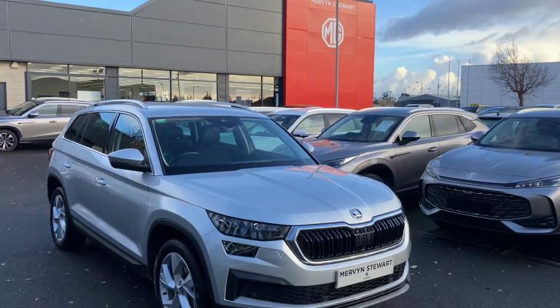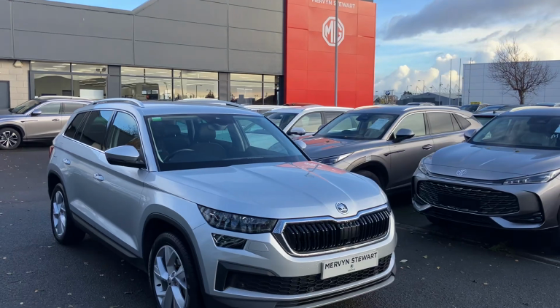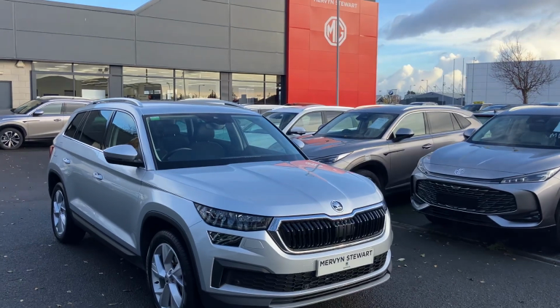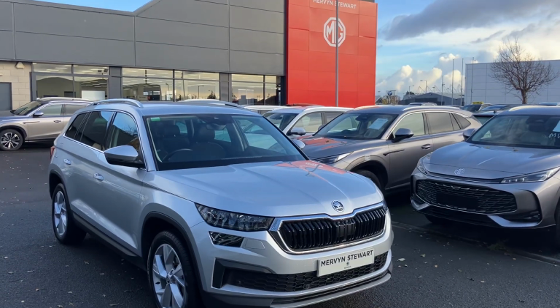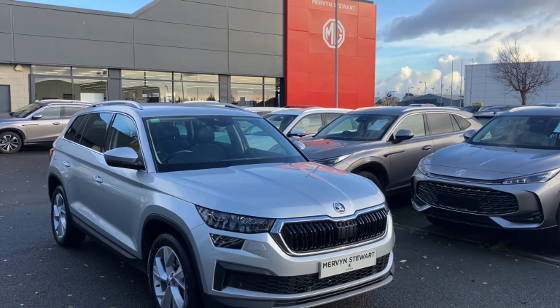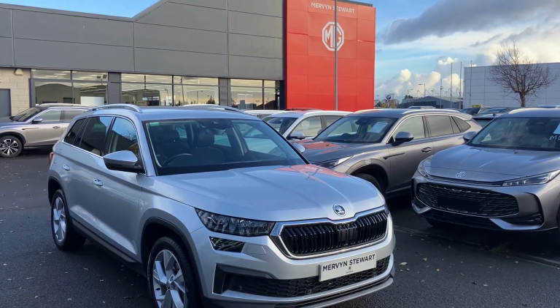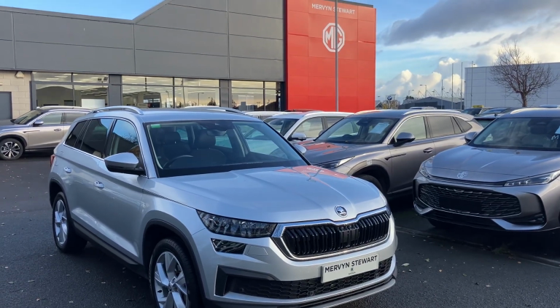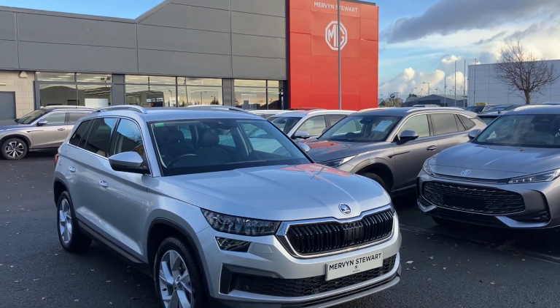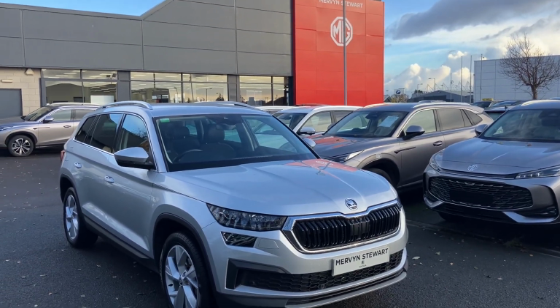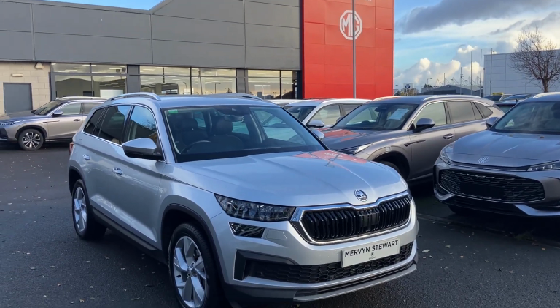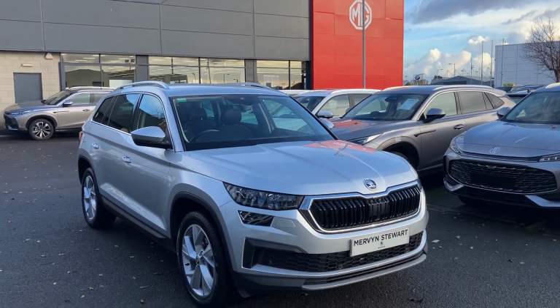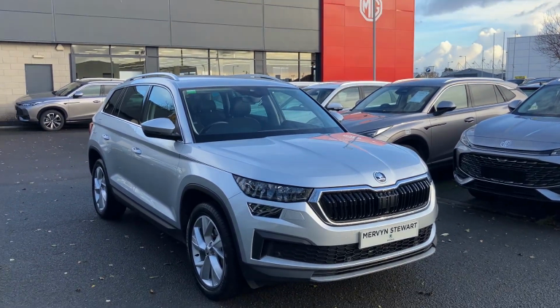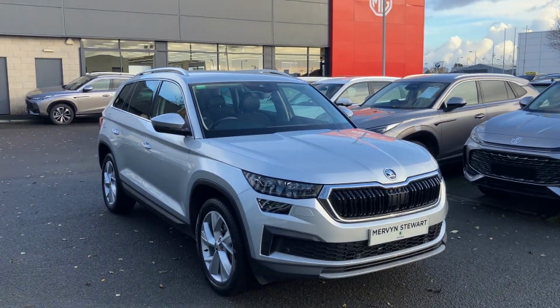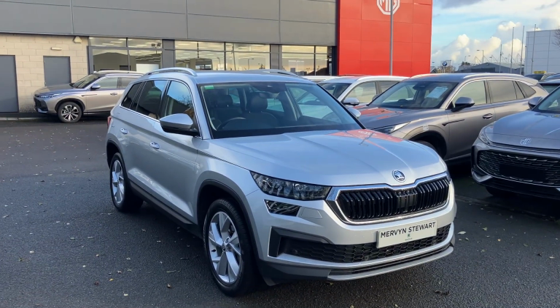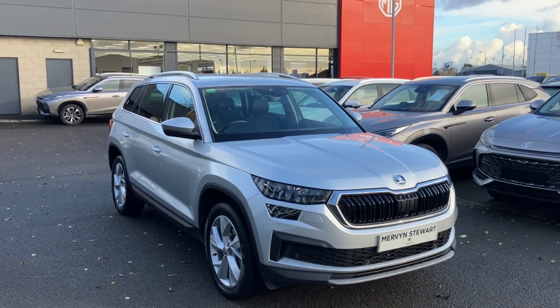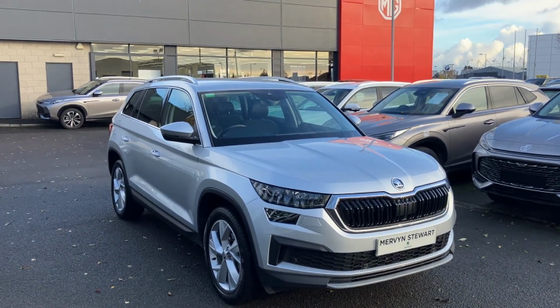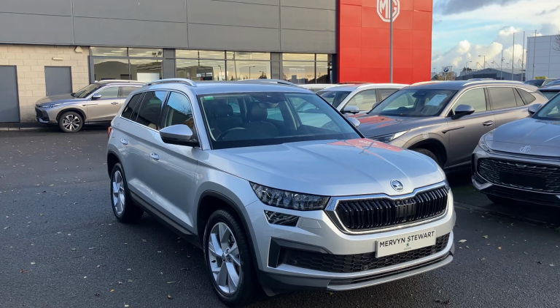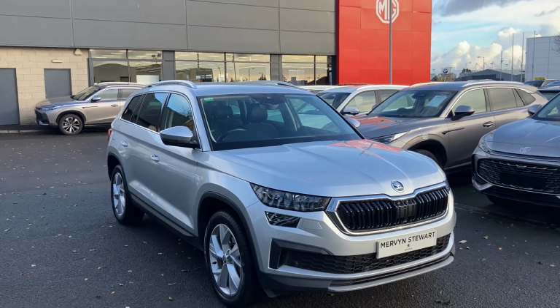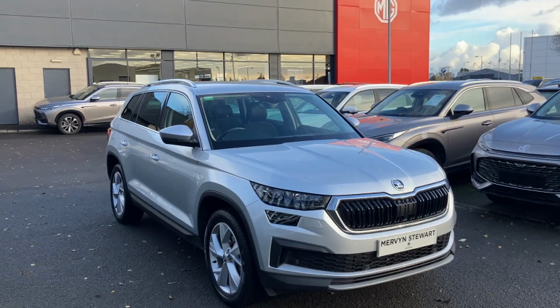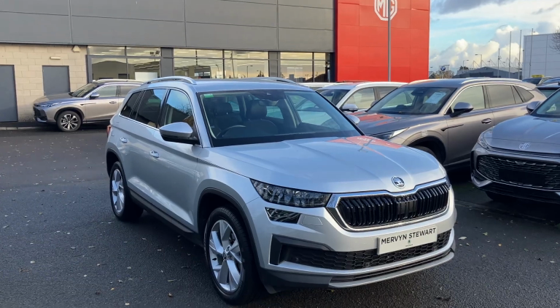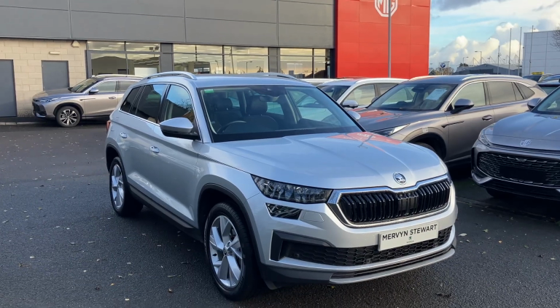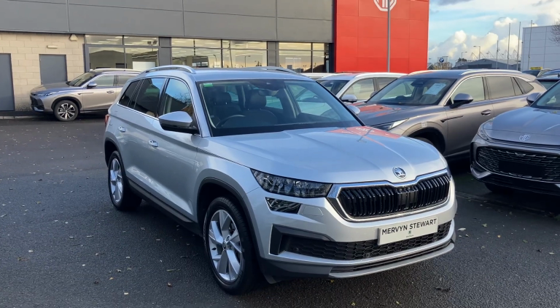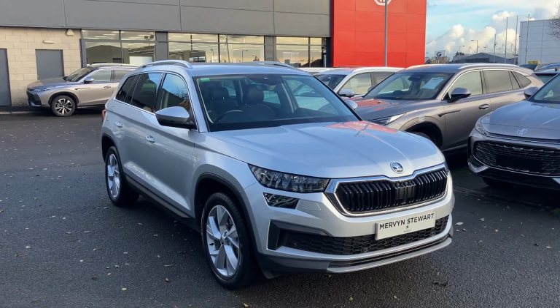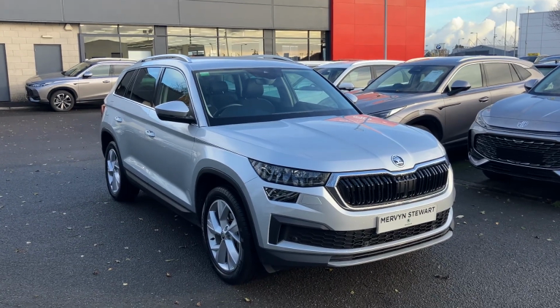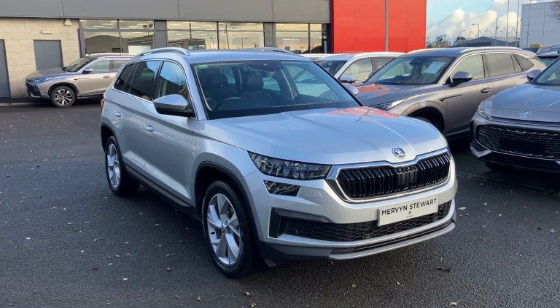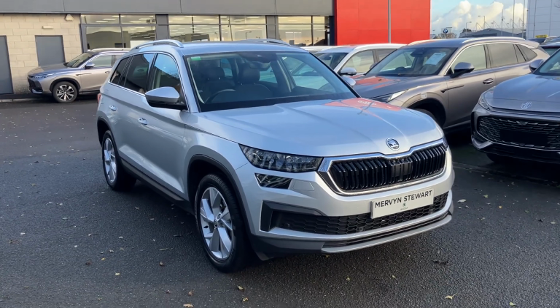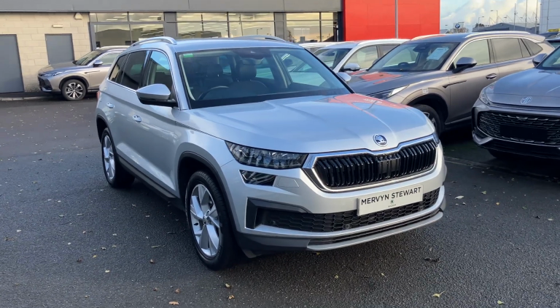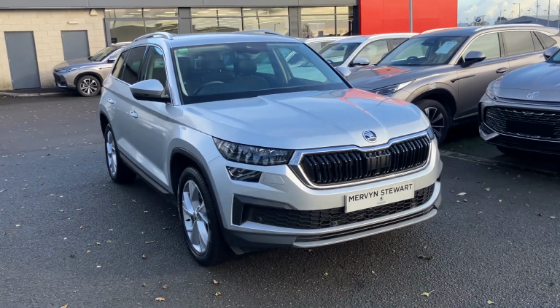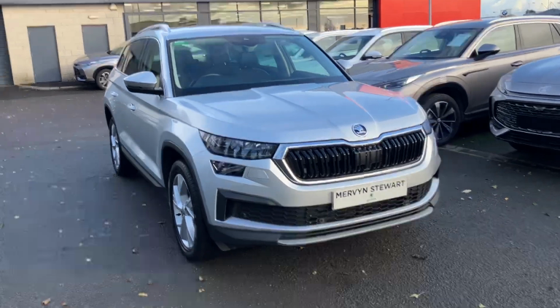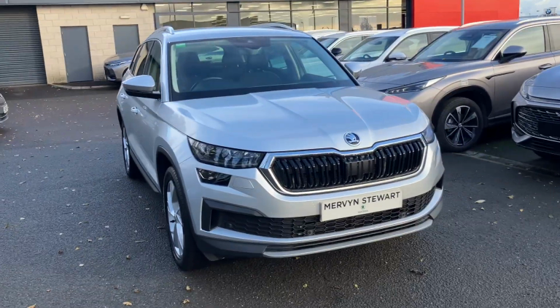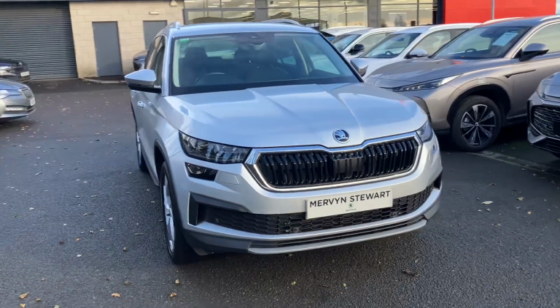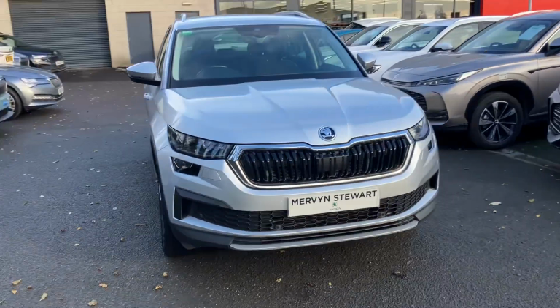Good afternoon, welcome to our forecourt at Mervyn Stewart. Here to show you a gorgeous seven-seat Kodiak SEL, absolutely gorgeously finished in brilliant silver.